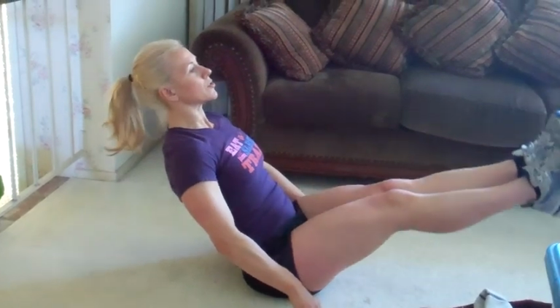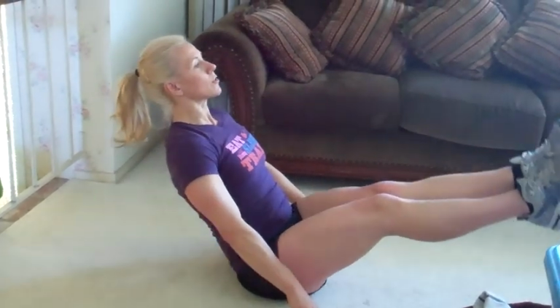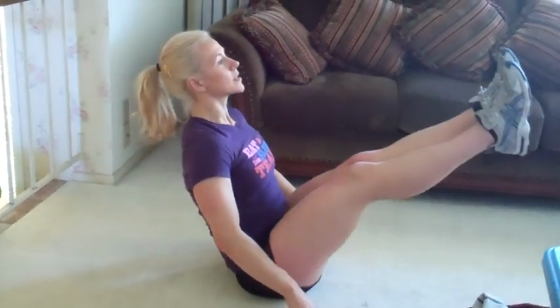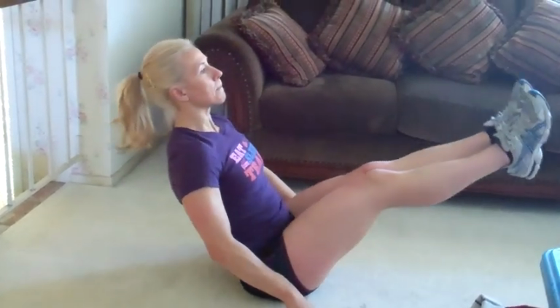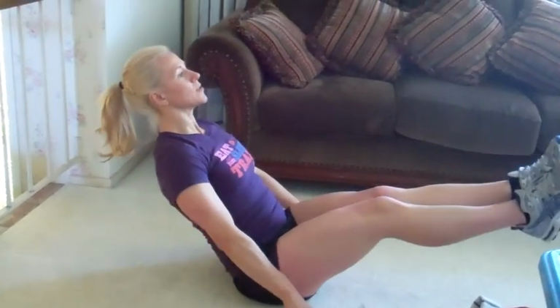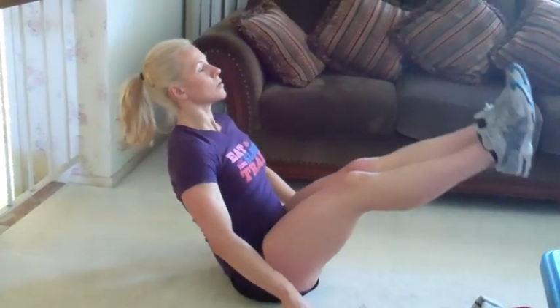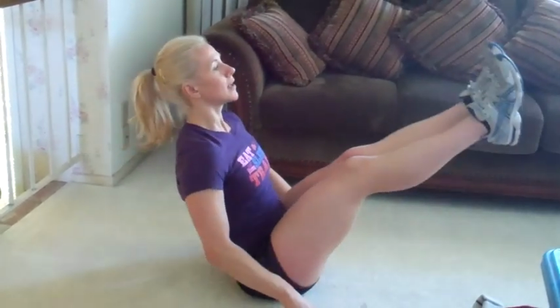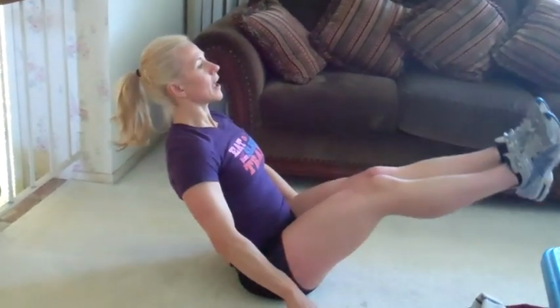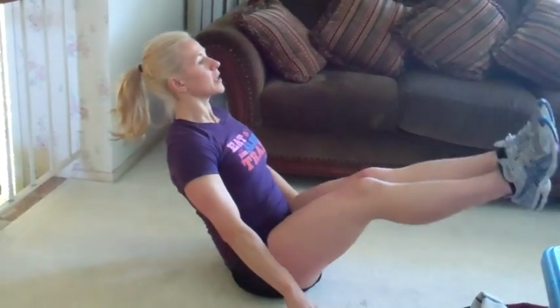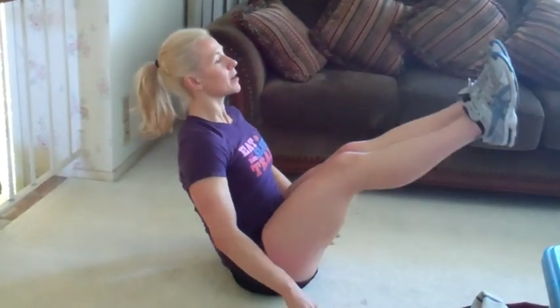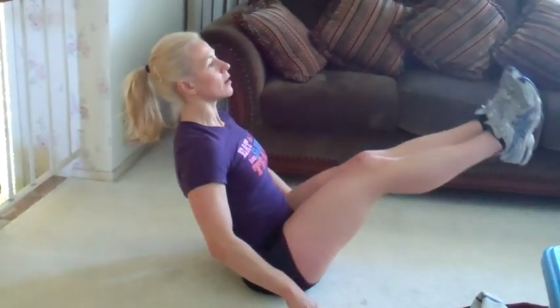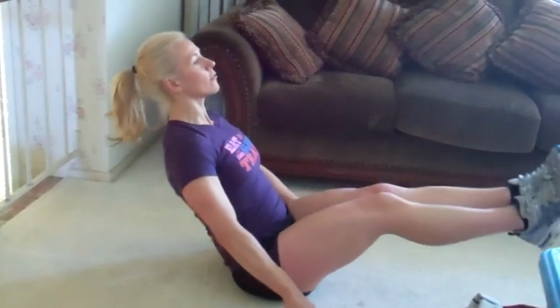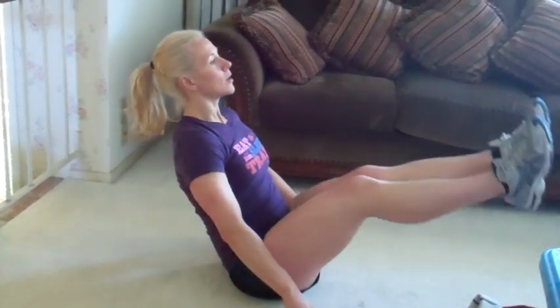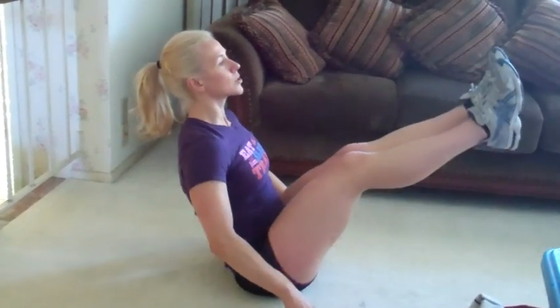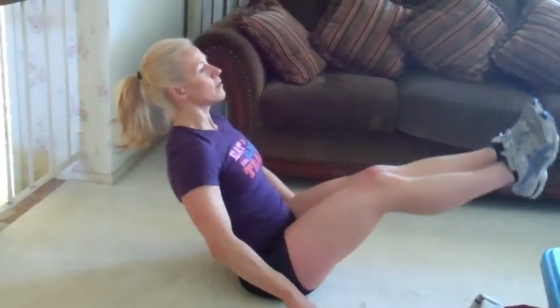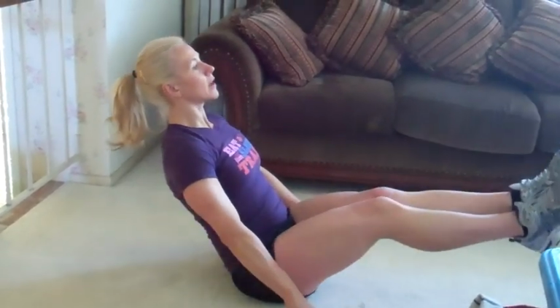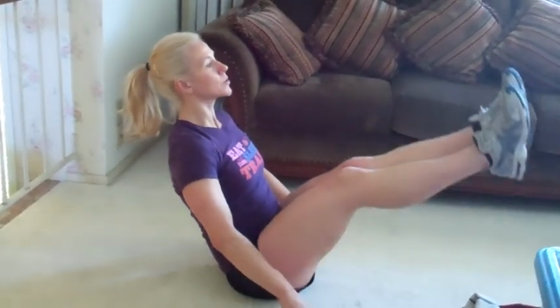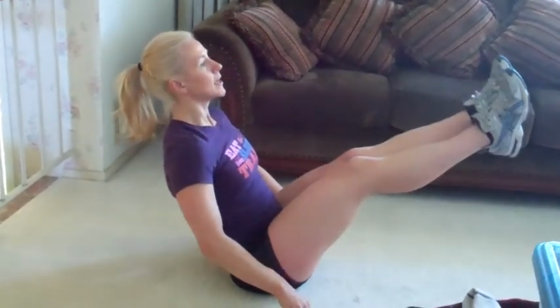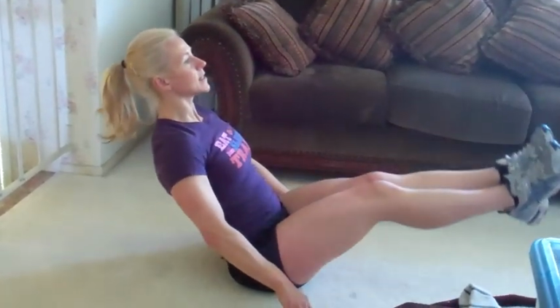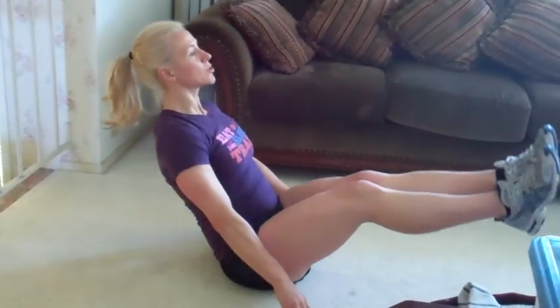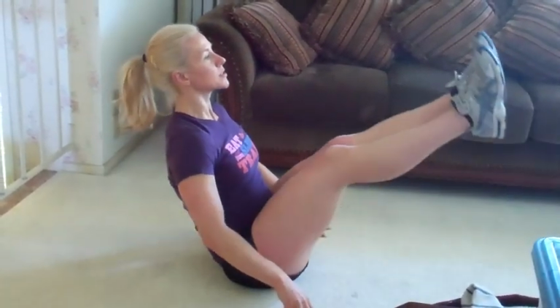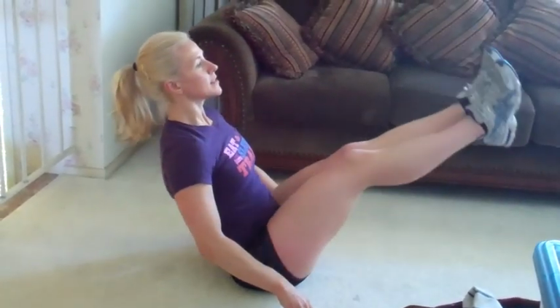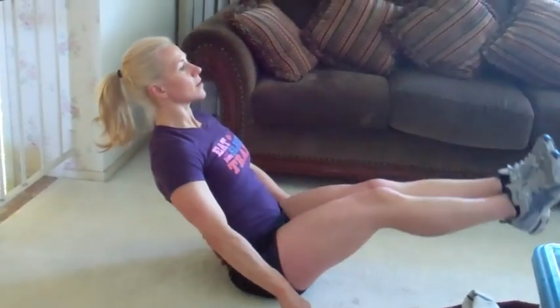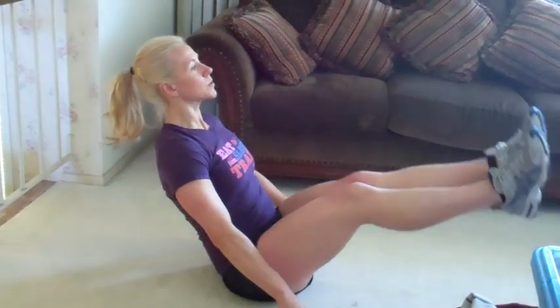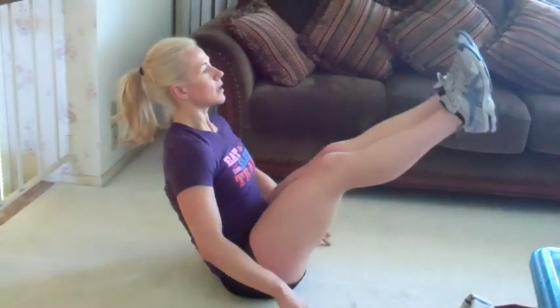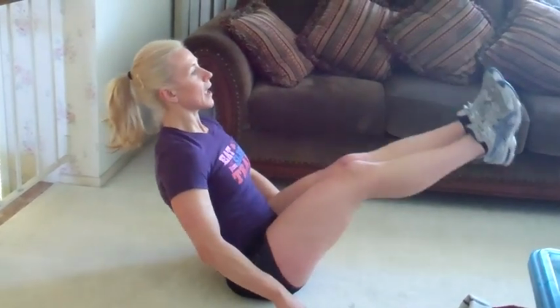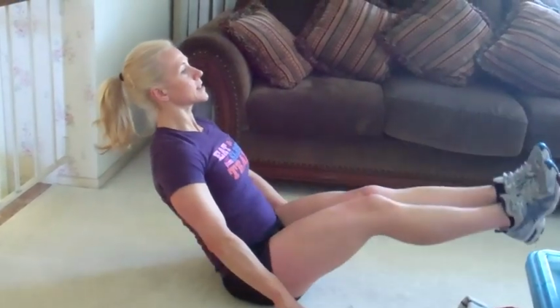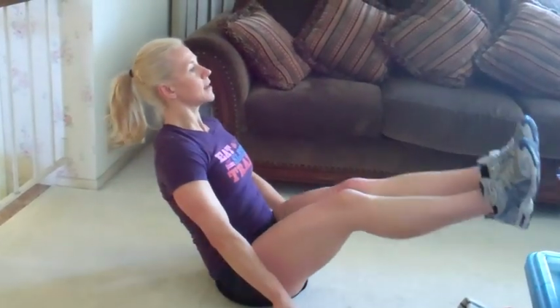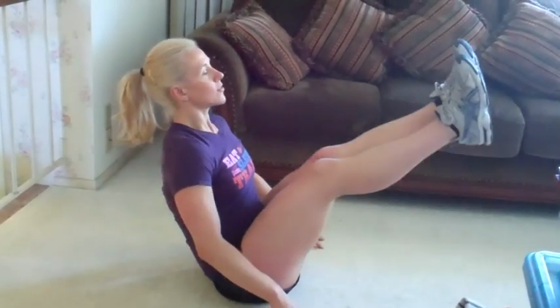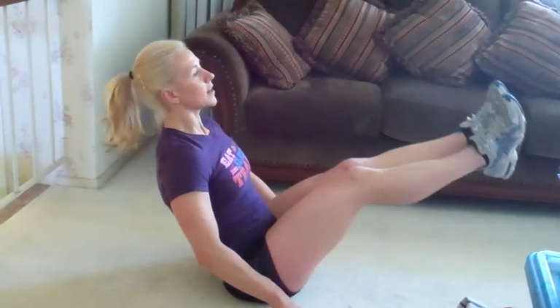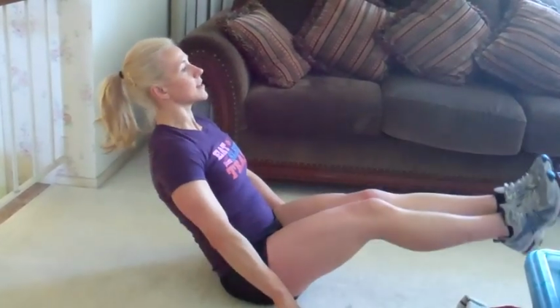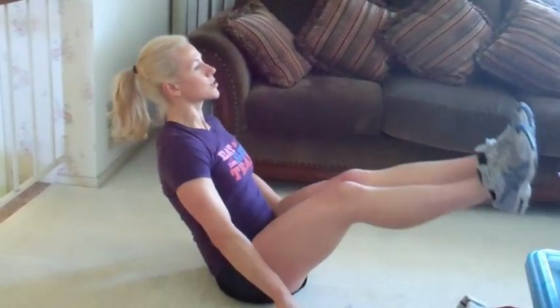We're just going to circle around. Two, three — keep your body tall — four, five, six — point your toes — seven, eight. No, this is not easy. Five more.